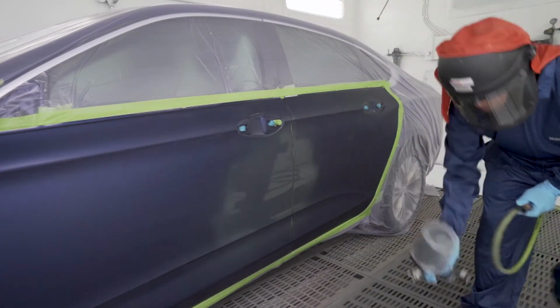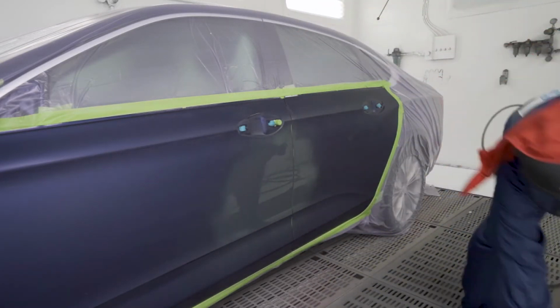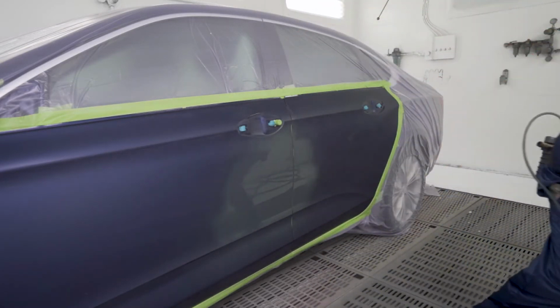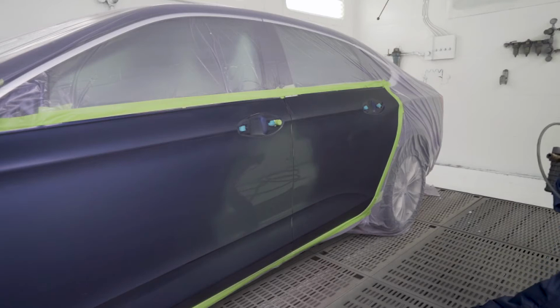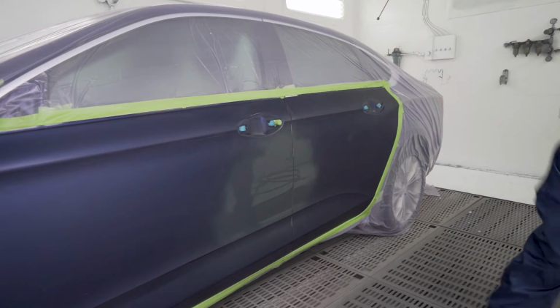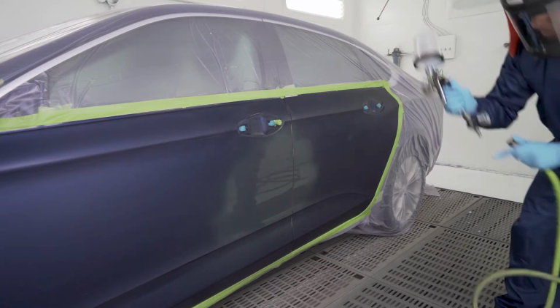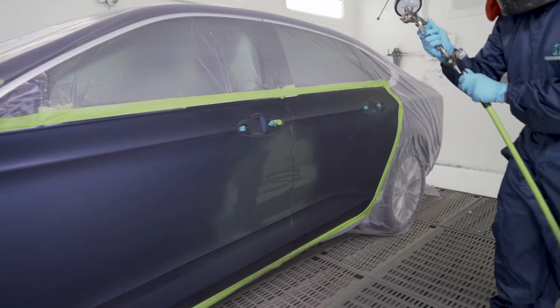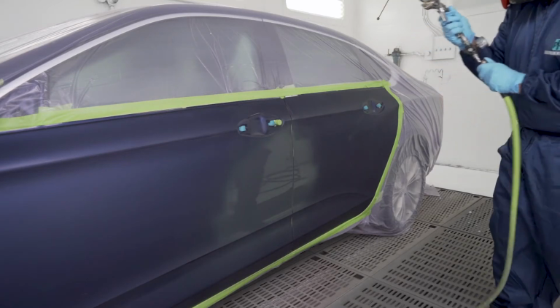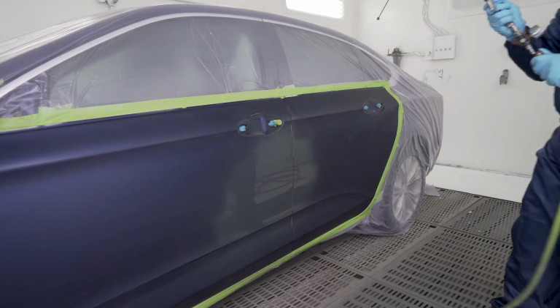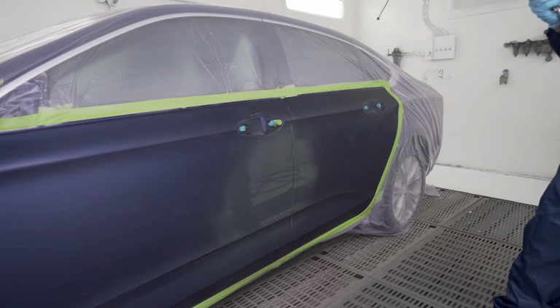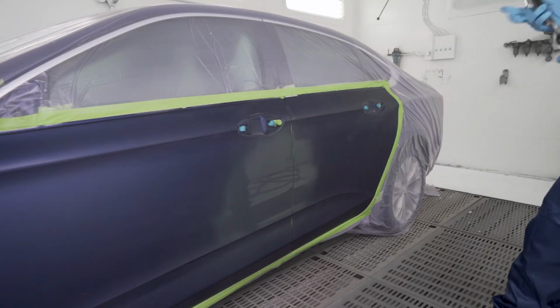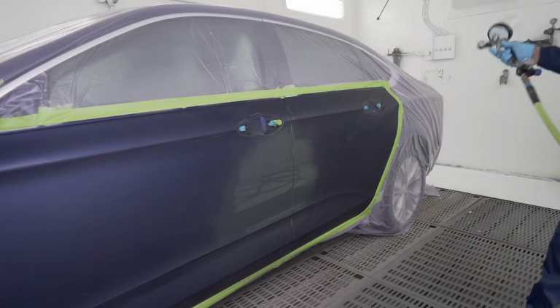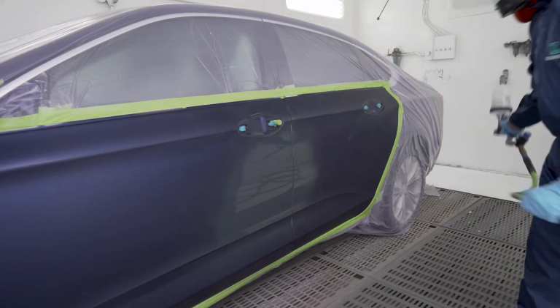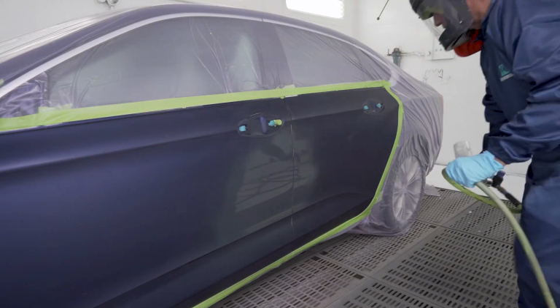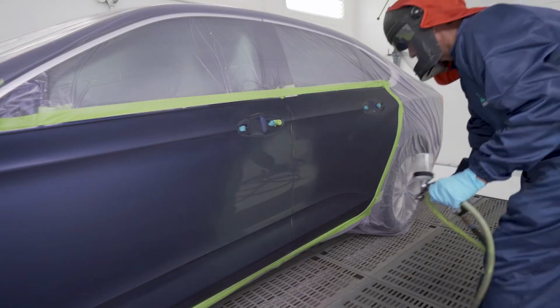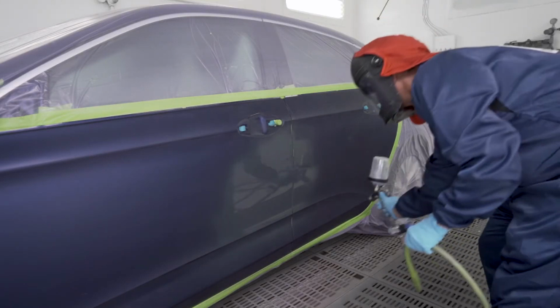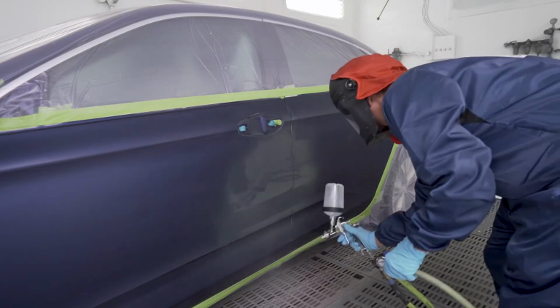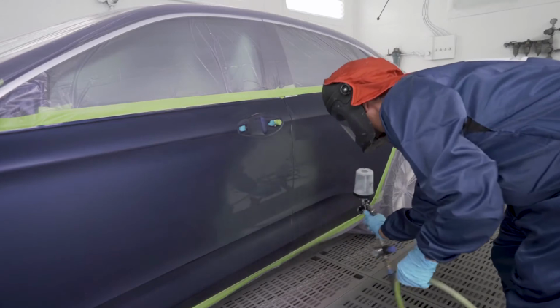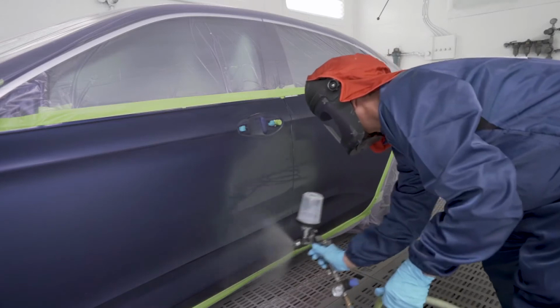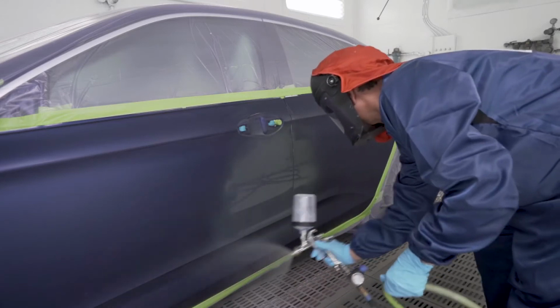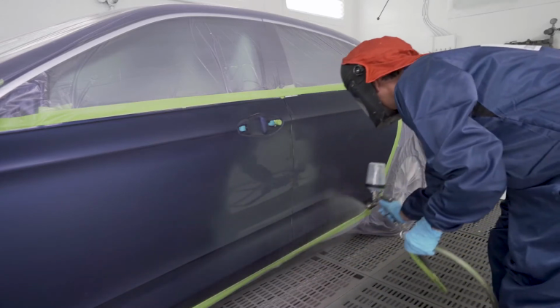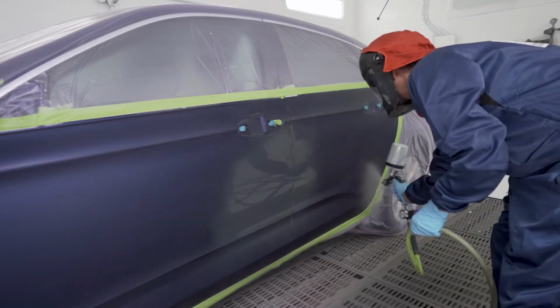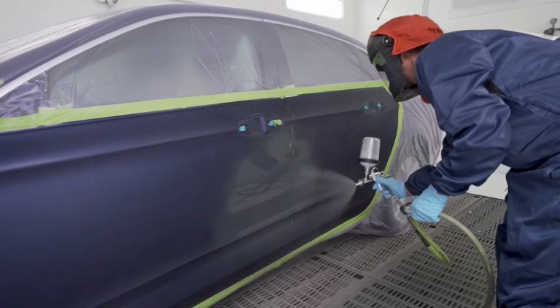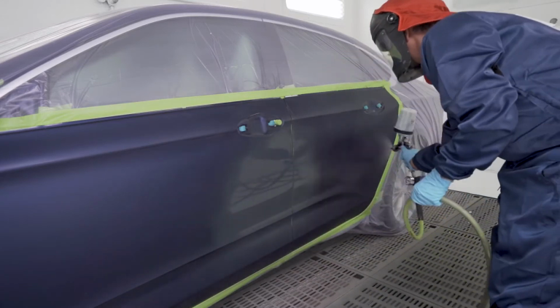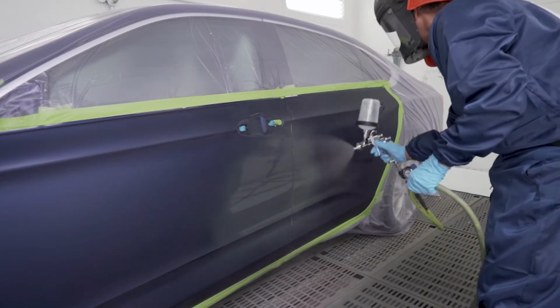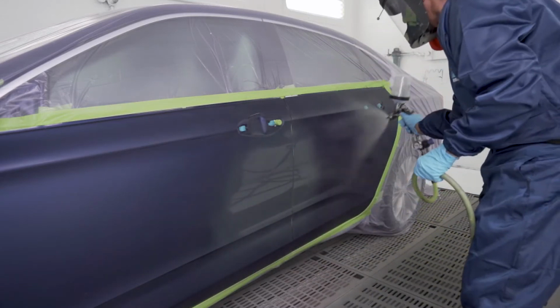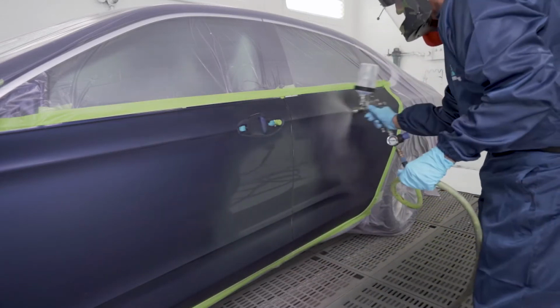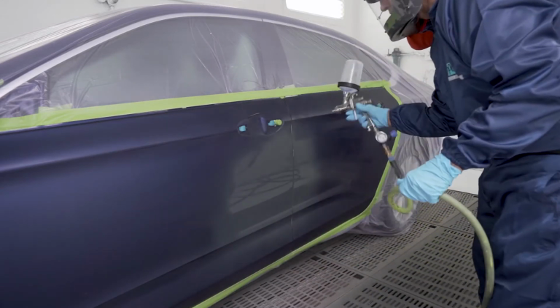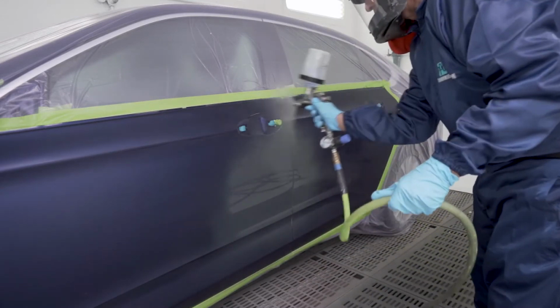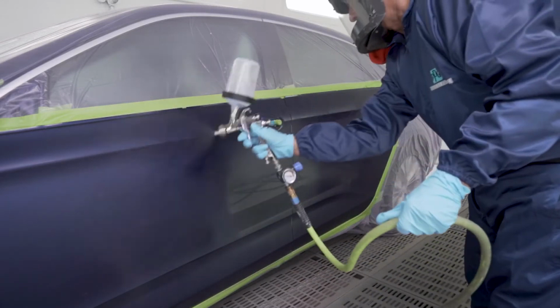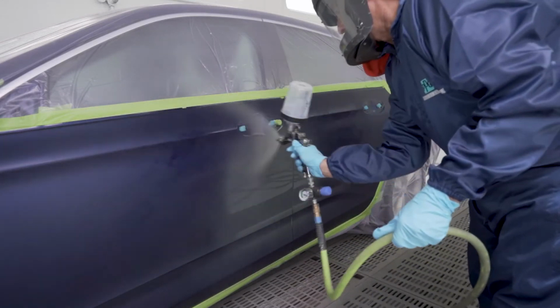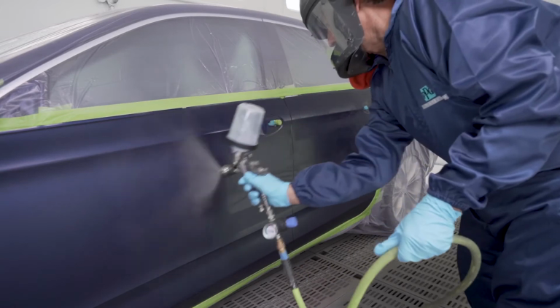If desired to create a smoother transition, melt in the sealer edges using the same brand solvent used in the sealer. Or, after the sealer has dried thoroughly, lightly scuff the sealer edges with P800 to P1200 grade paper.